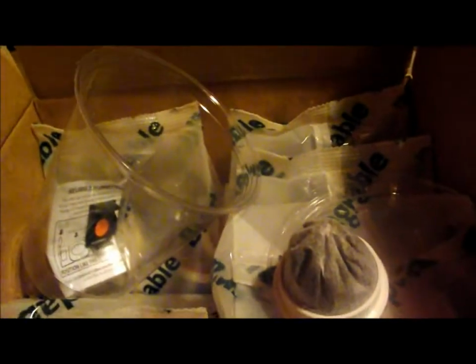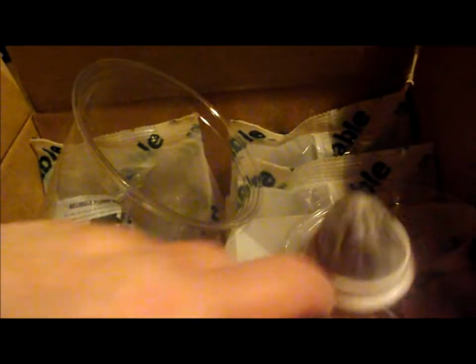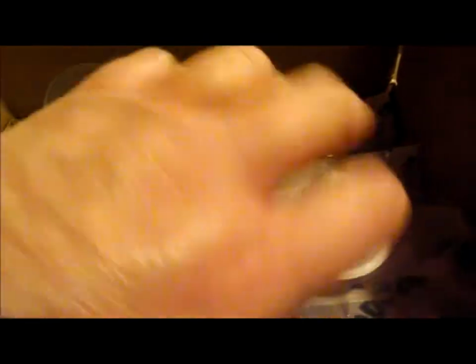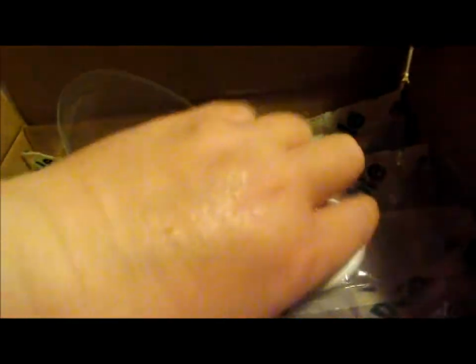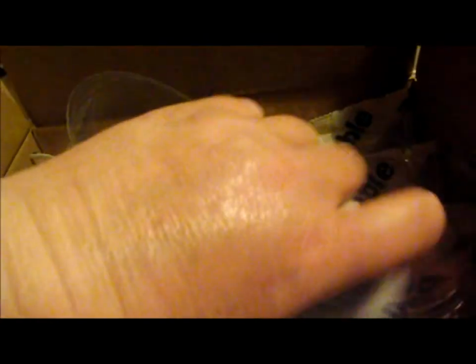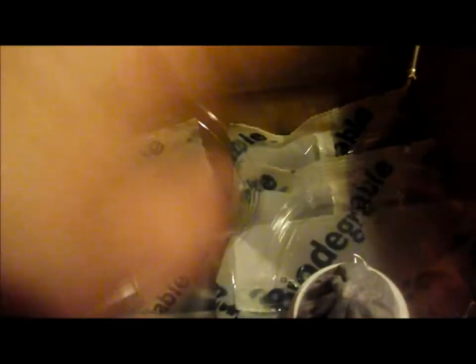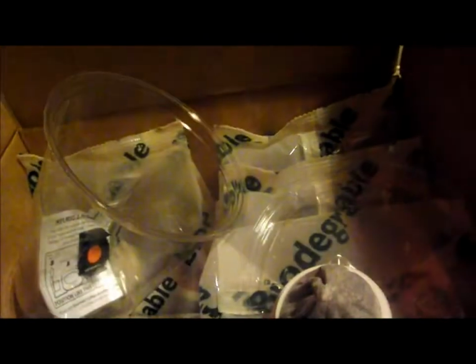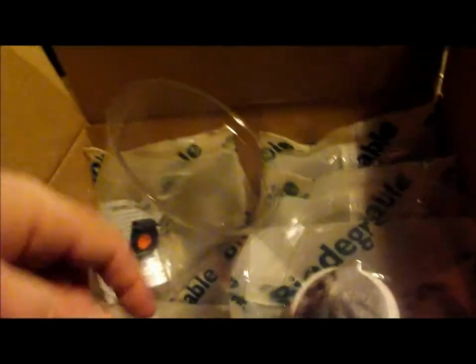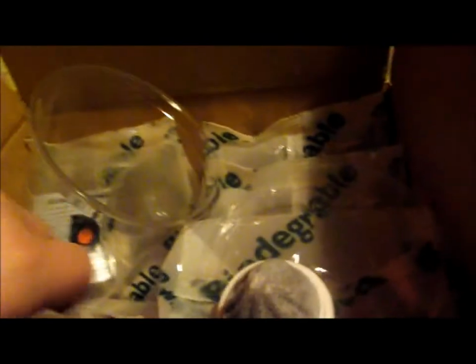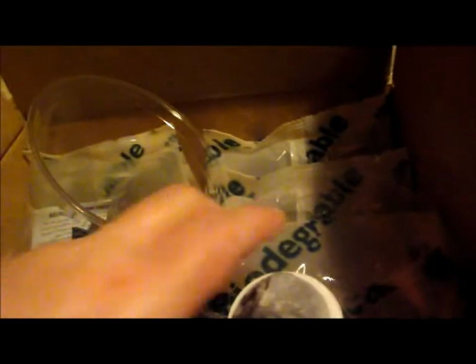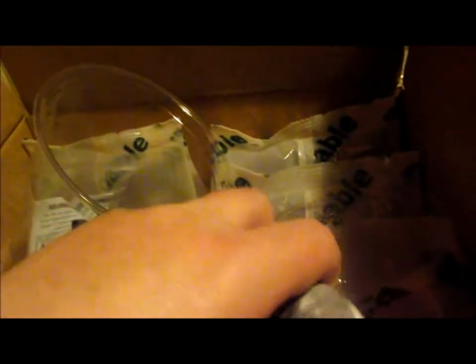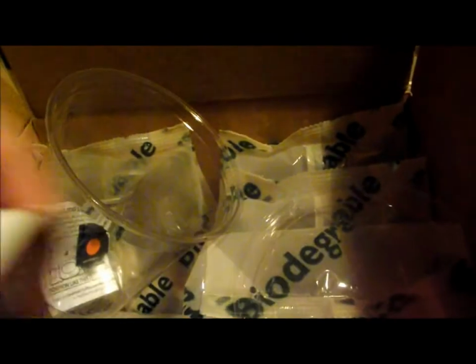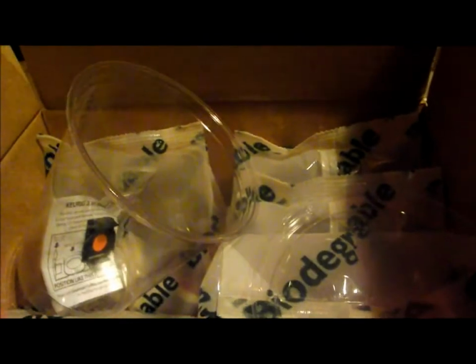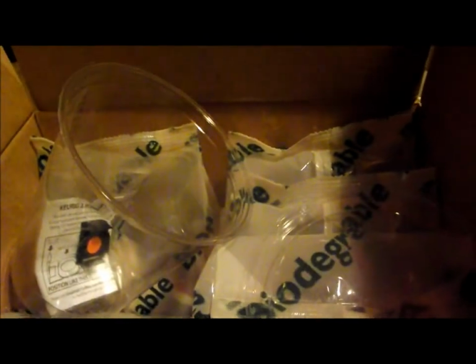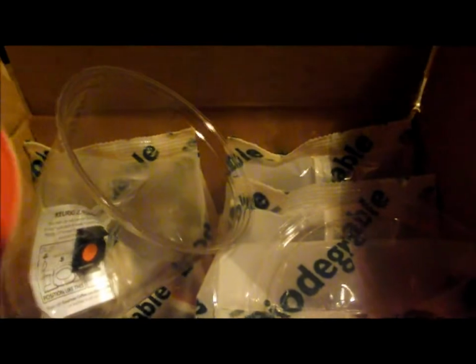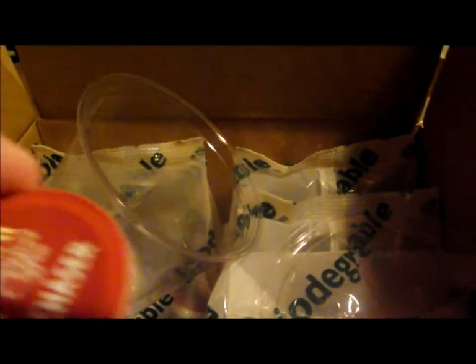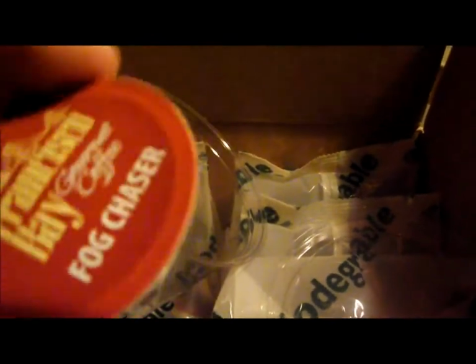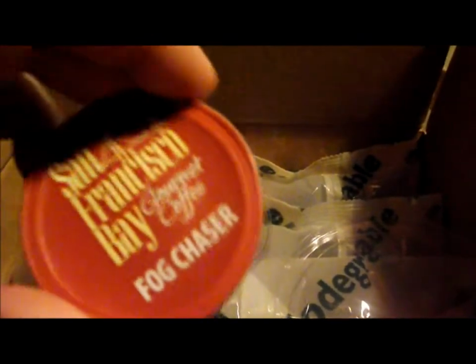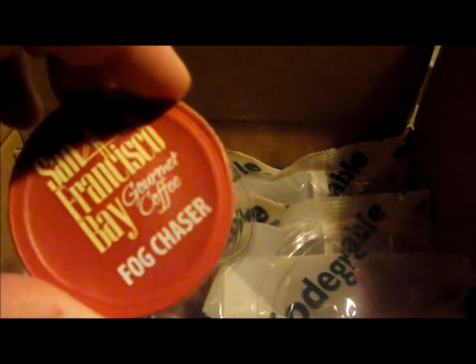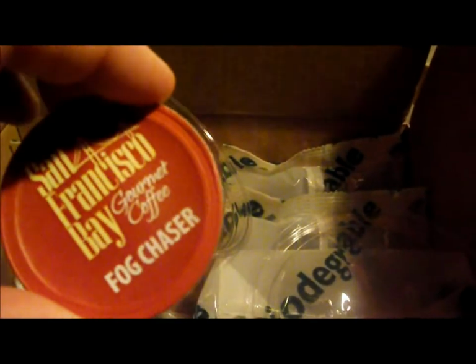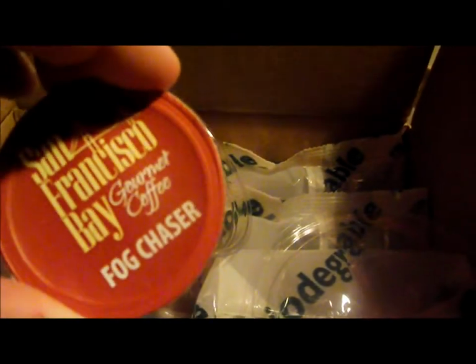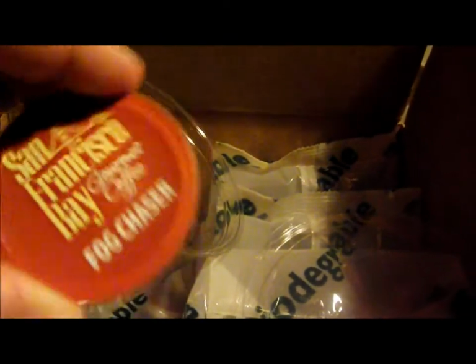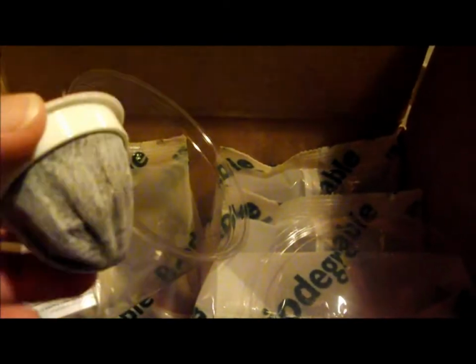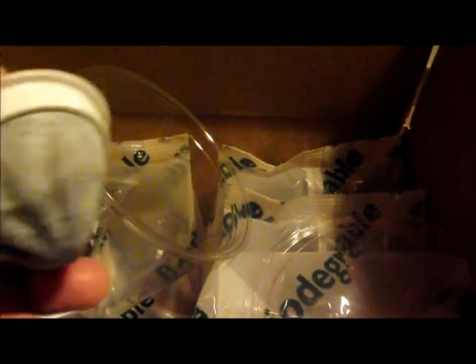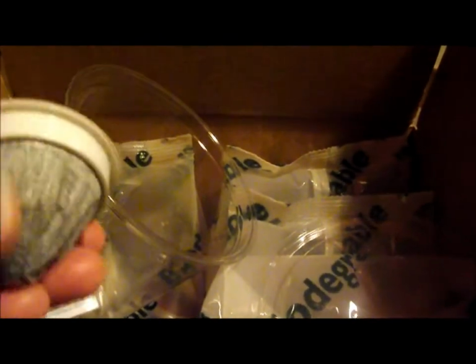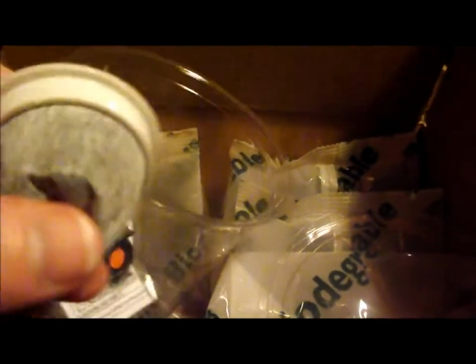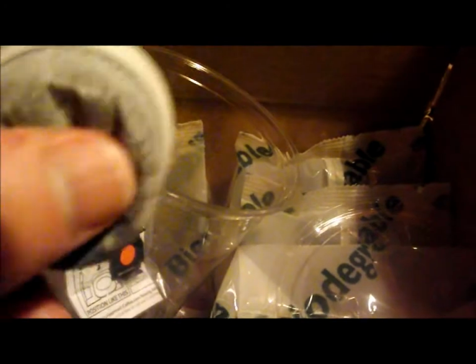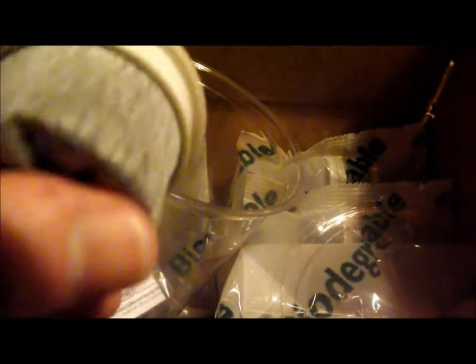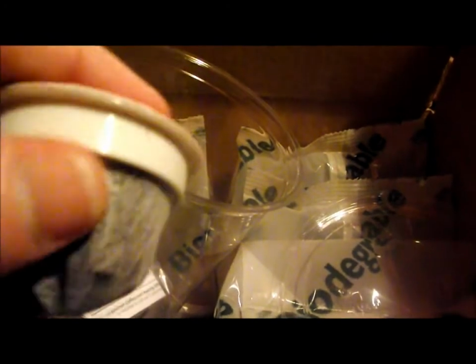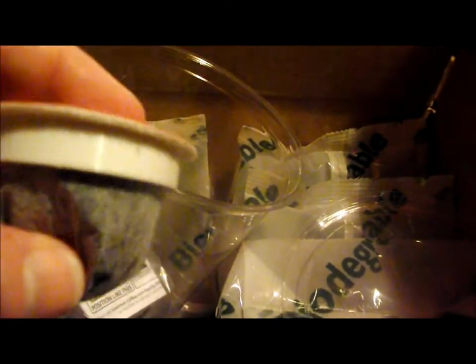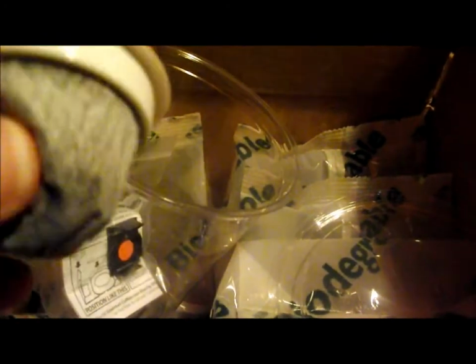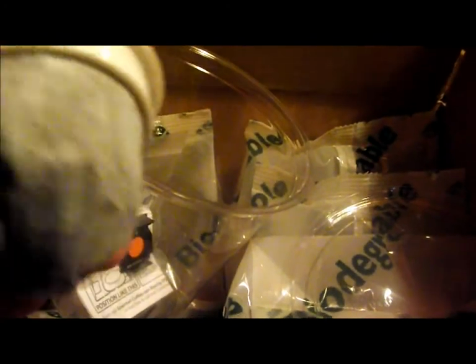This is what they look like — I already took one out. You can see it's not all the plastic. It's just a little filter.